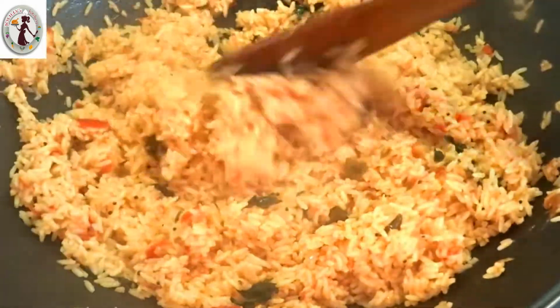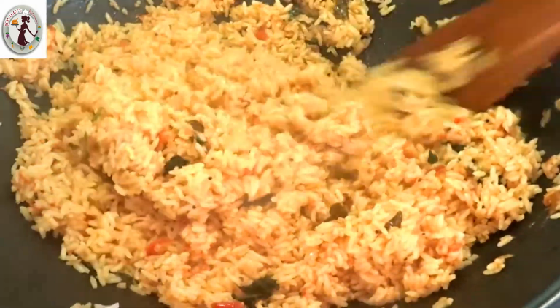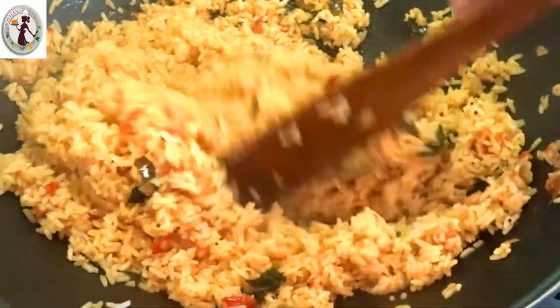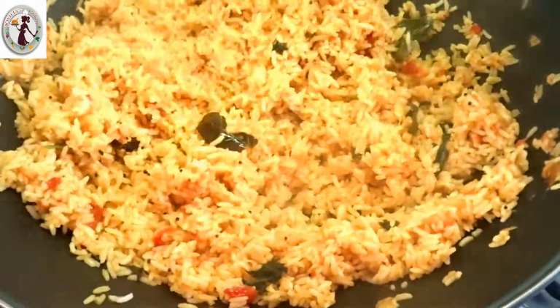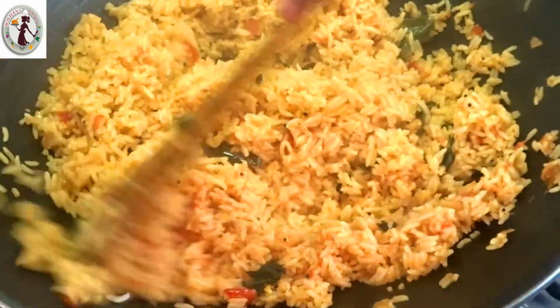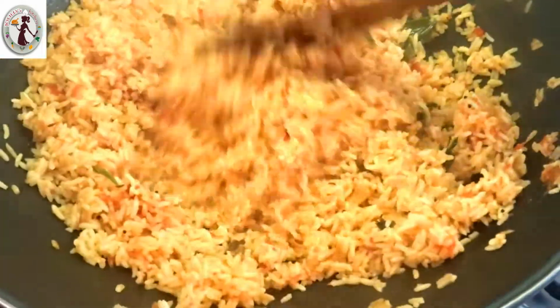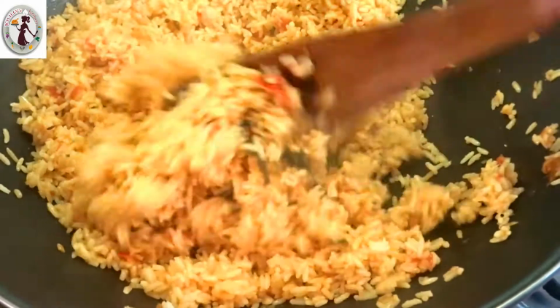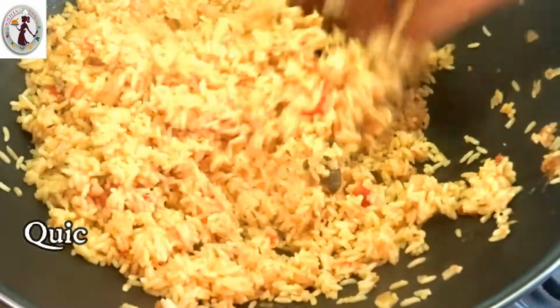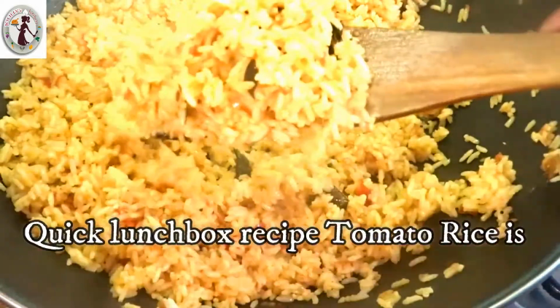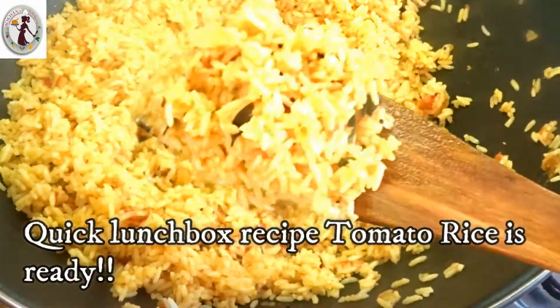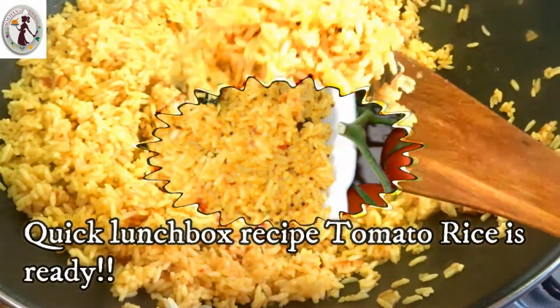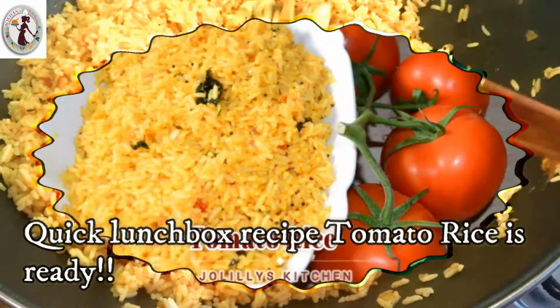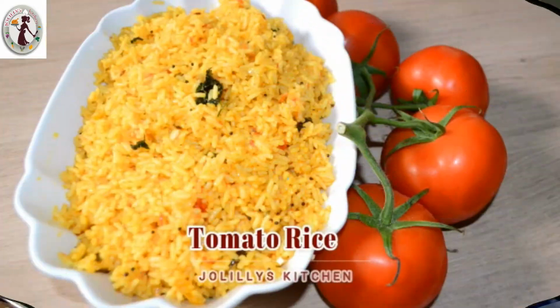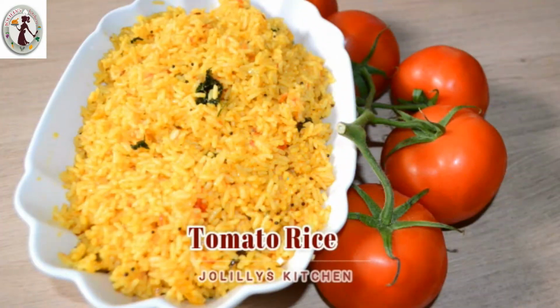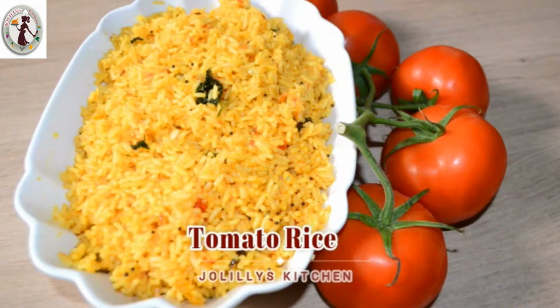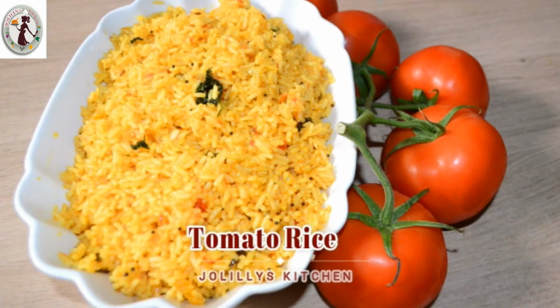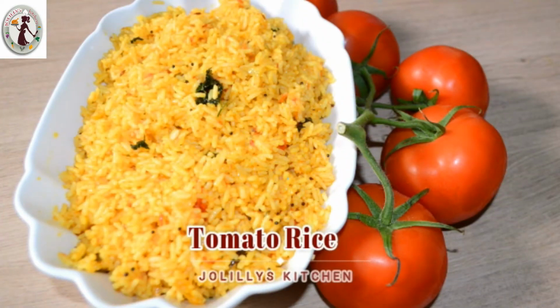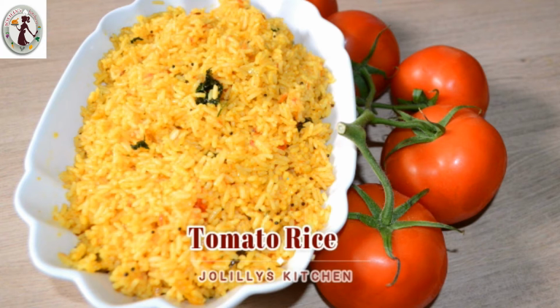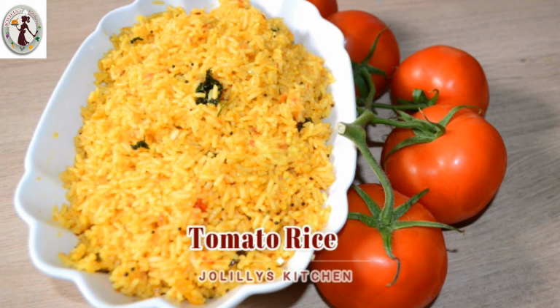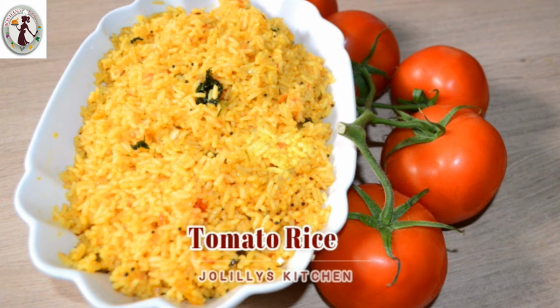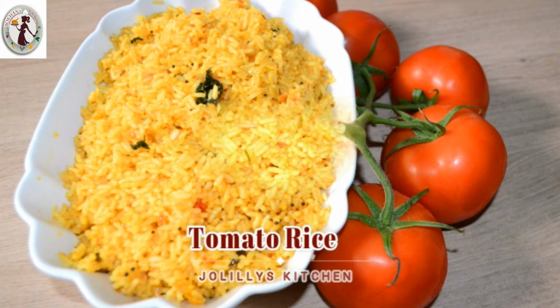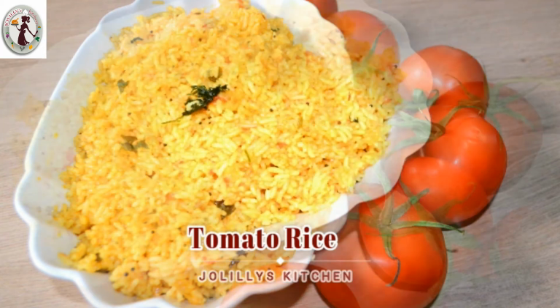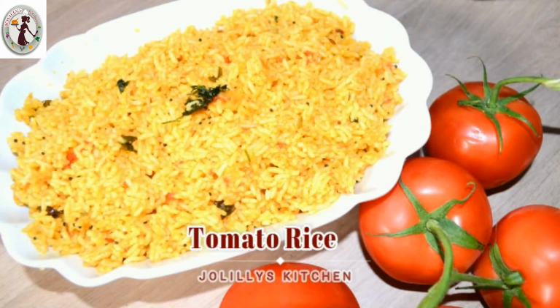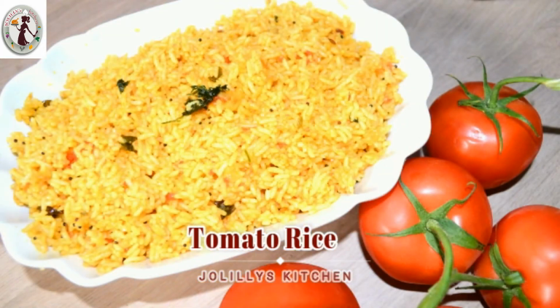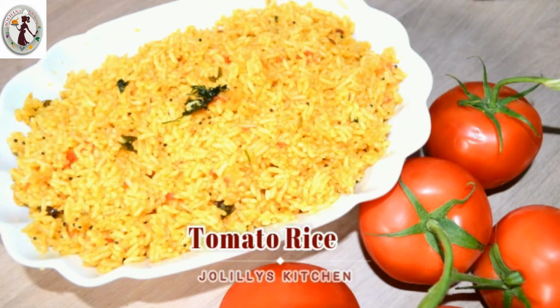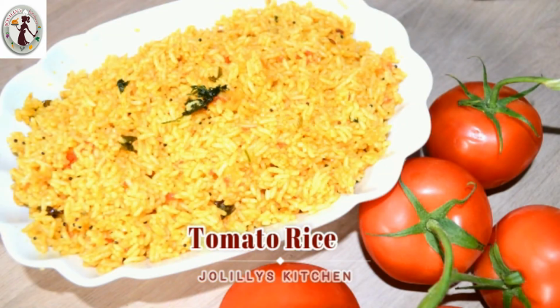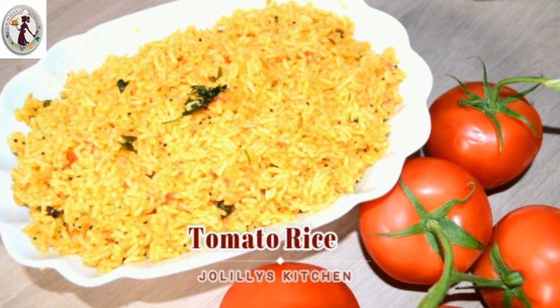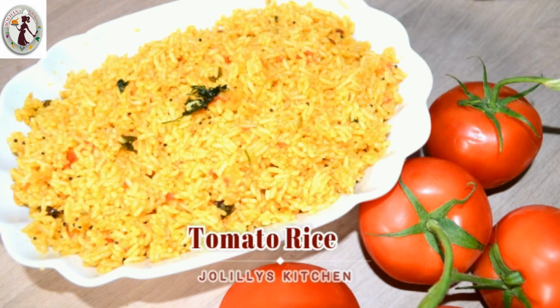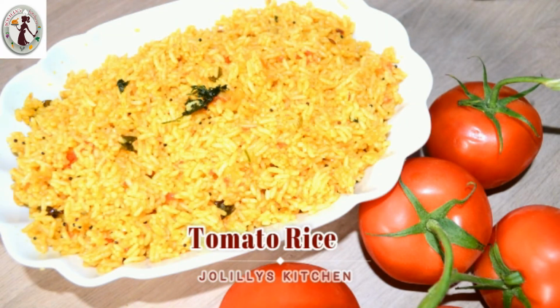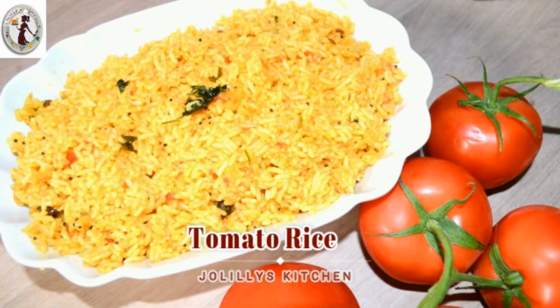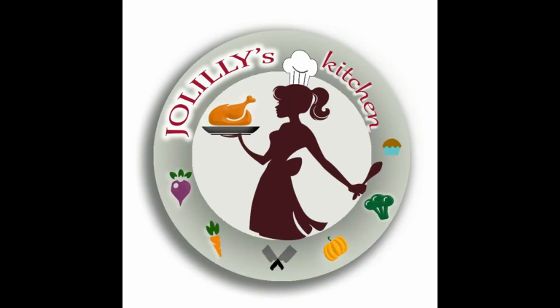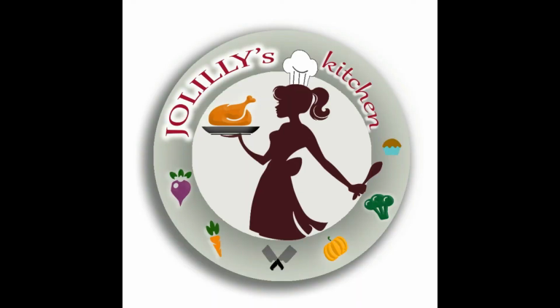This is a simple lunchbox recipe. Quick and ready. Please like and share. Subscribe to Jolieloo's Kitchen. Thank you for watching. See you next time. Bye!